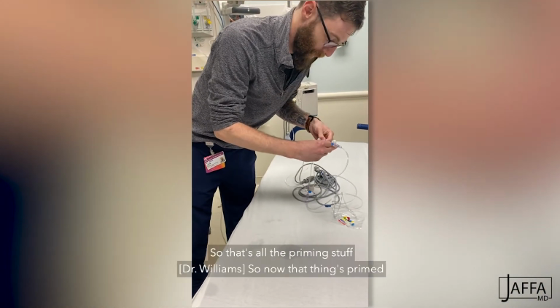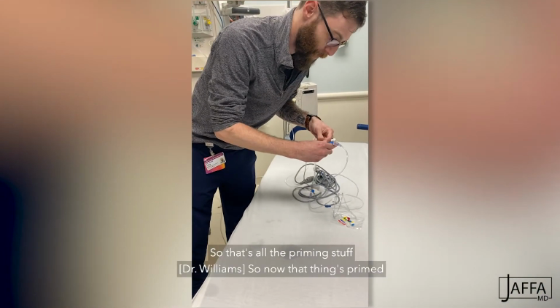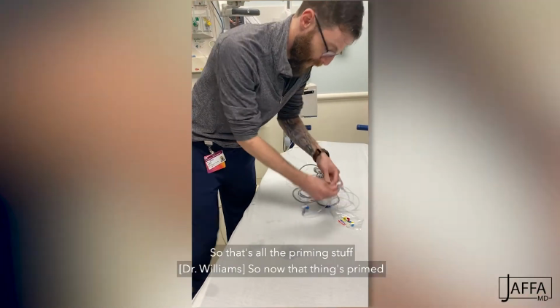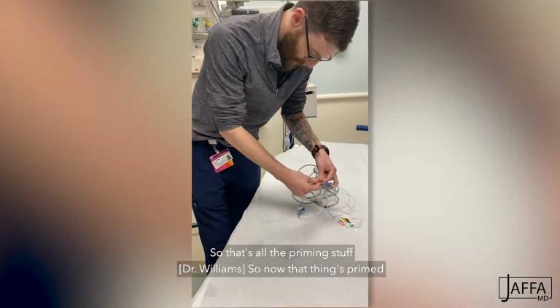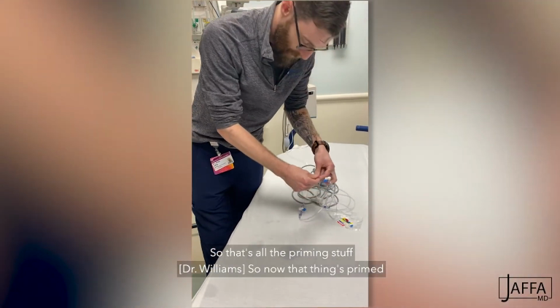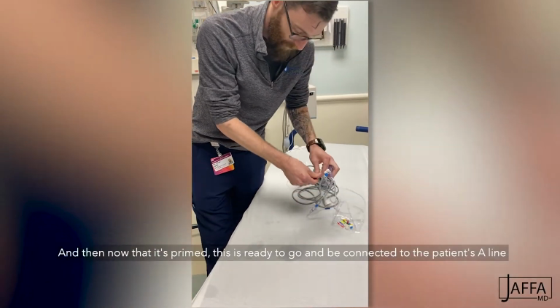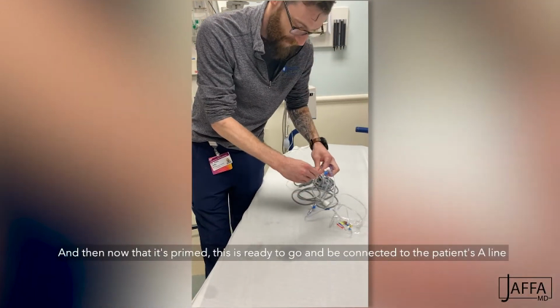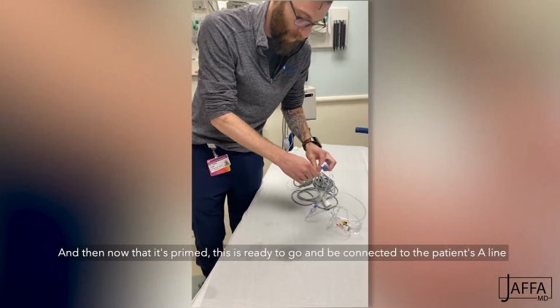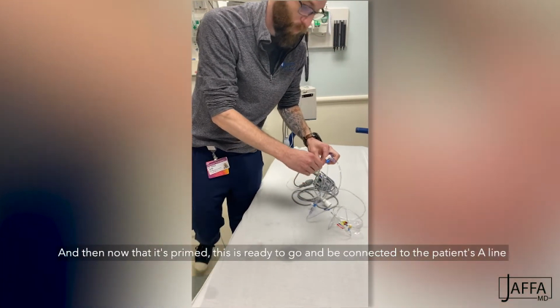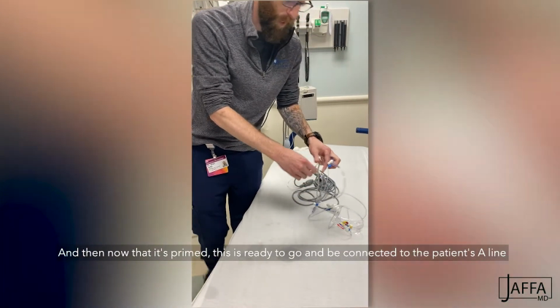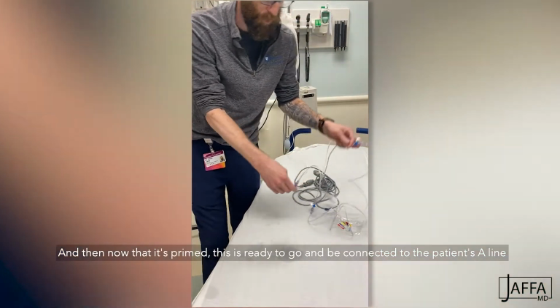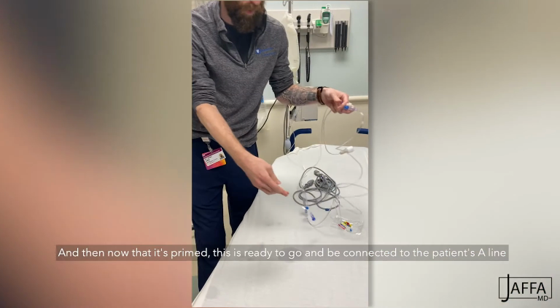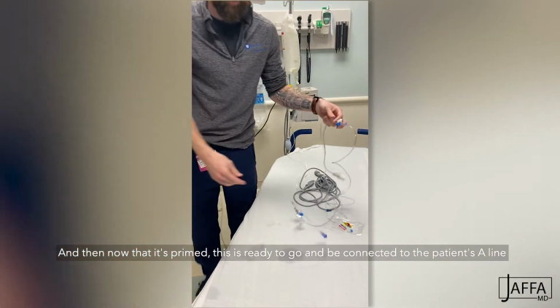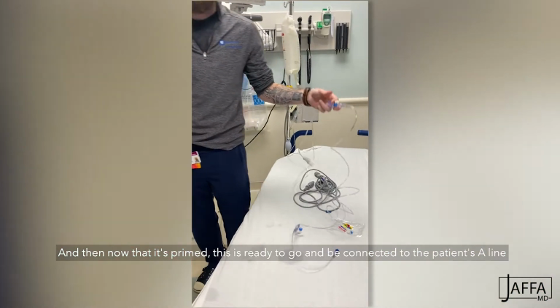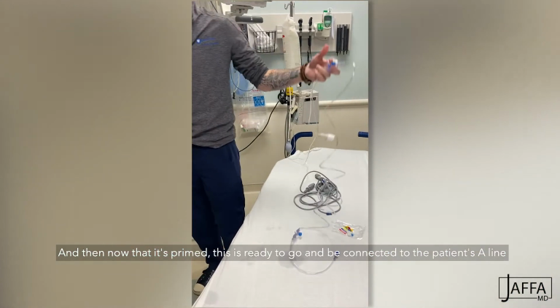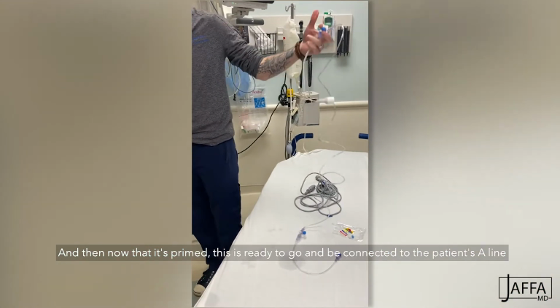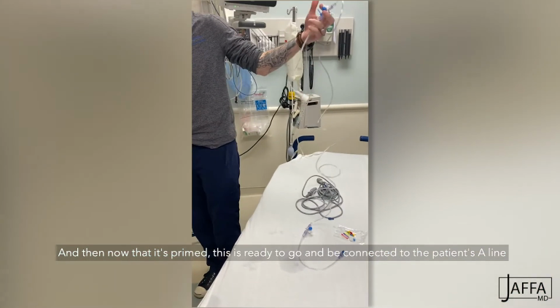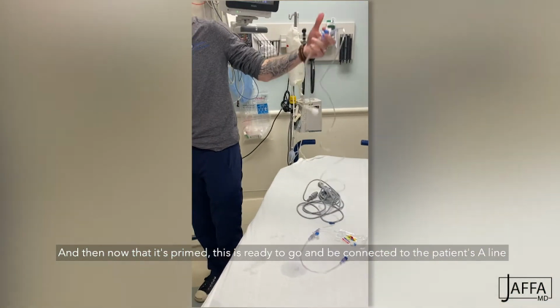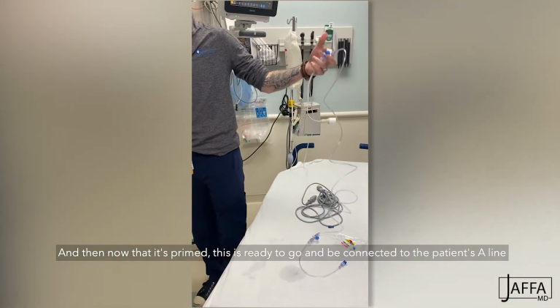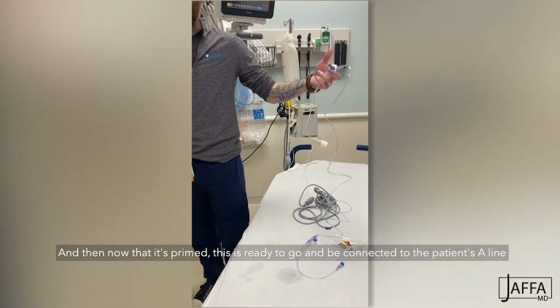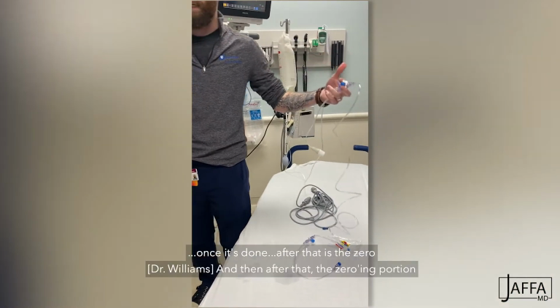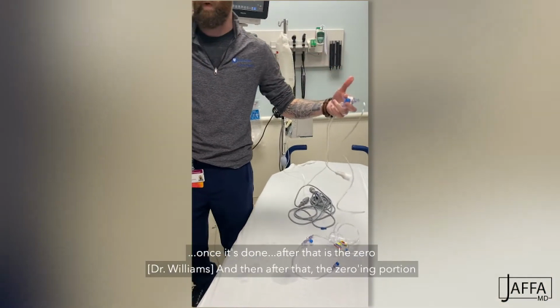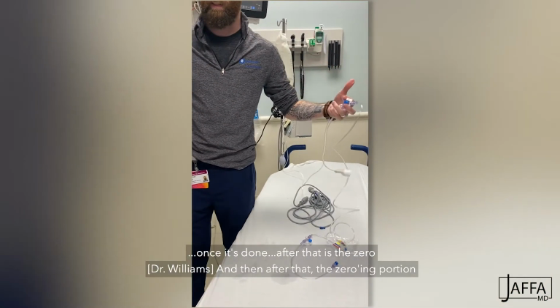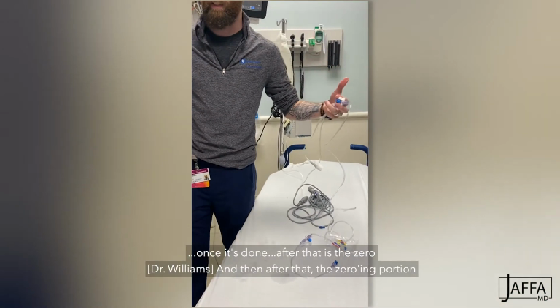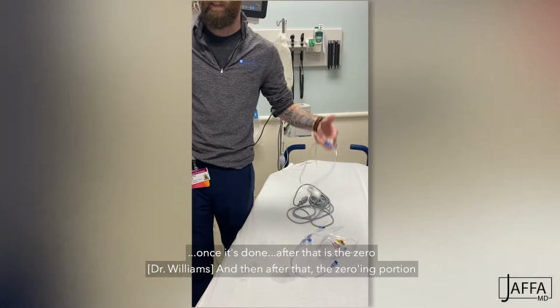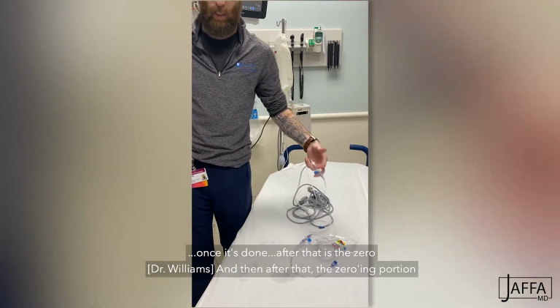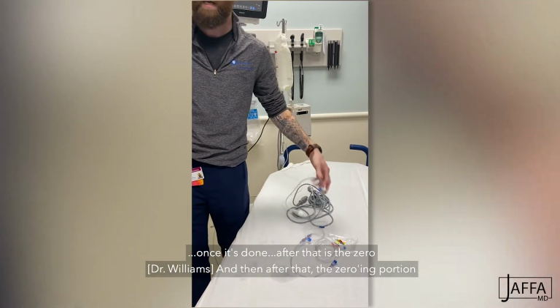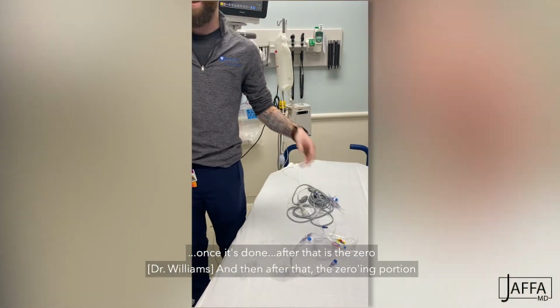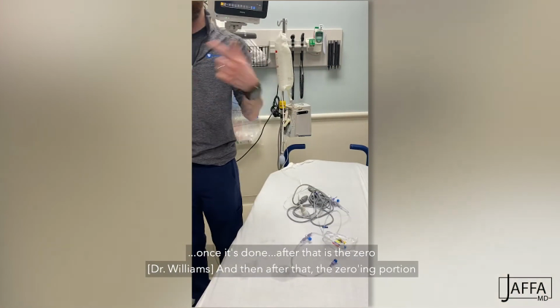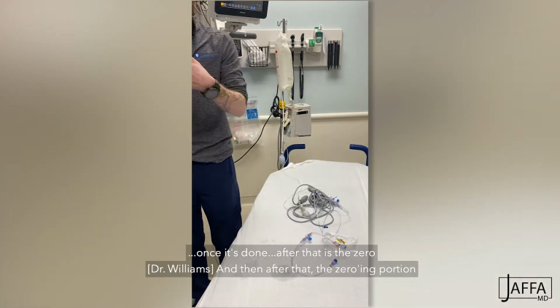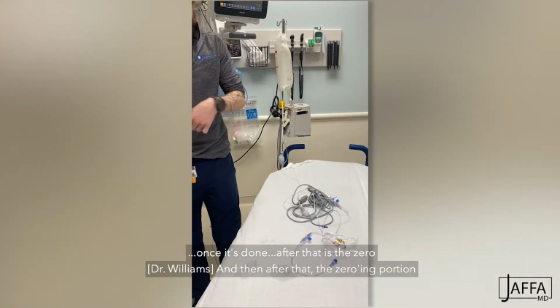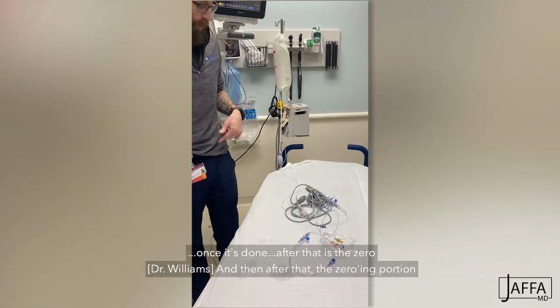Now that it's primed, this is ready to go and be connected to the patient's A-line. And then after that comes the zeroing portion.